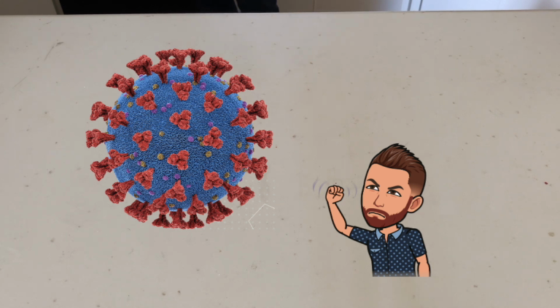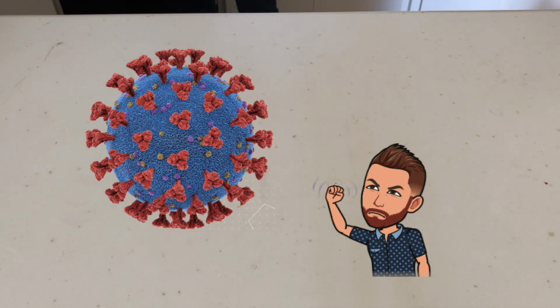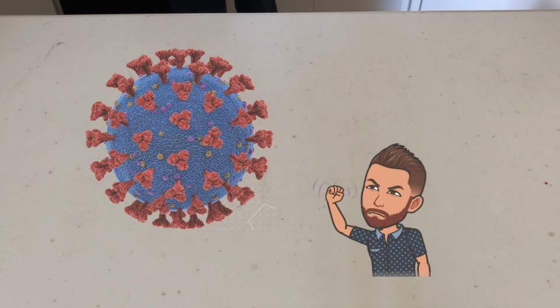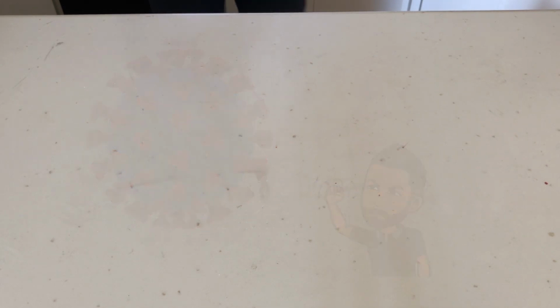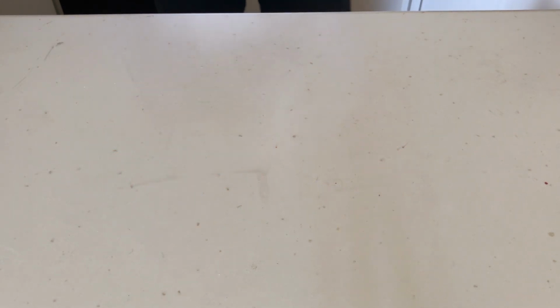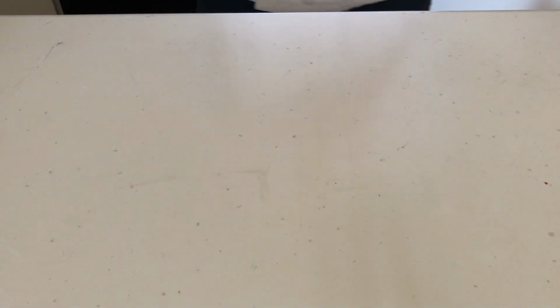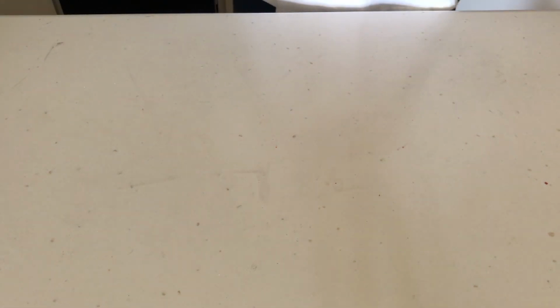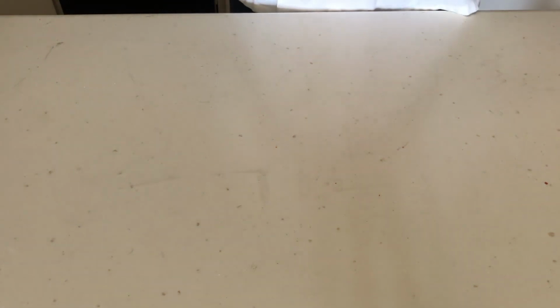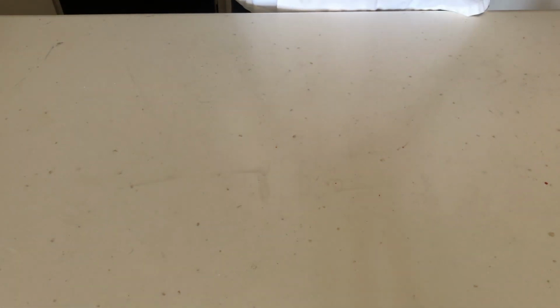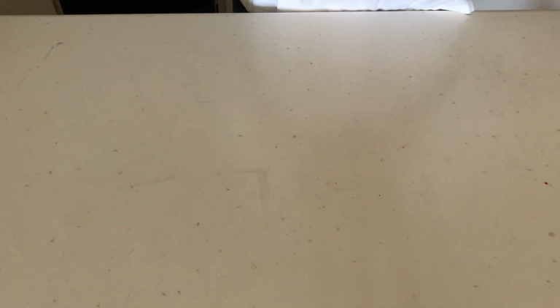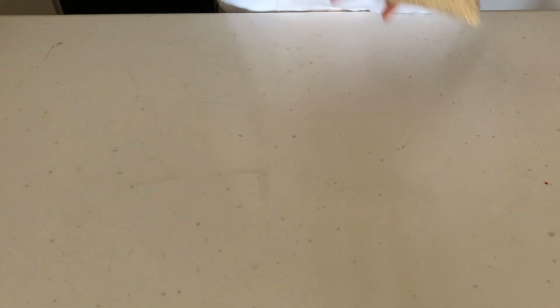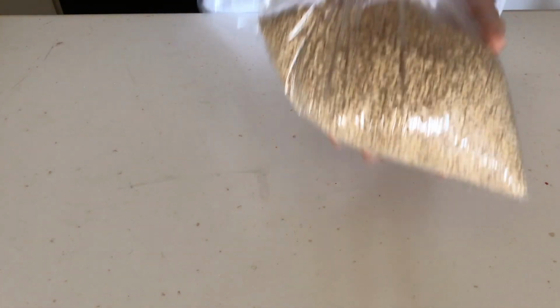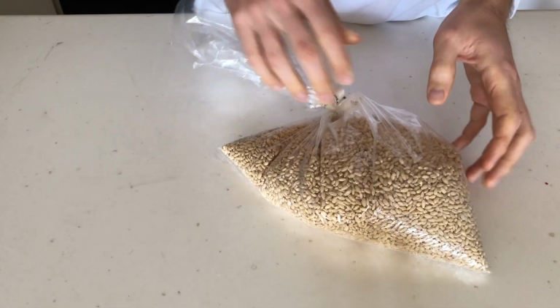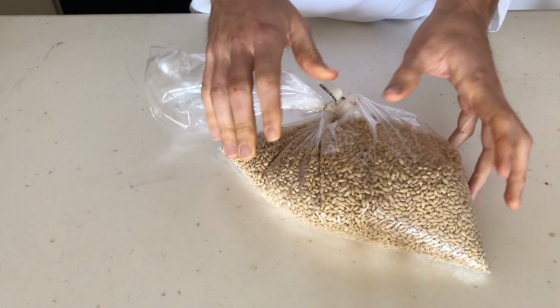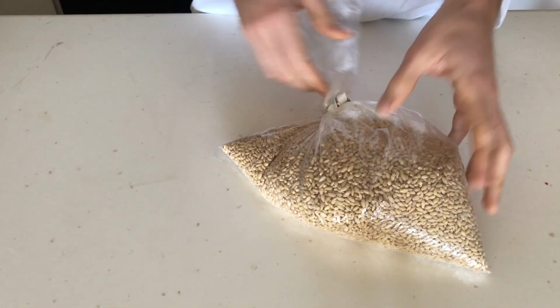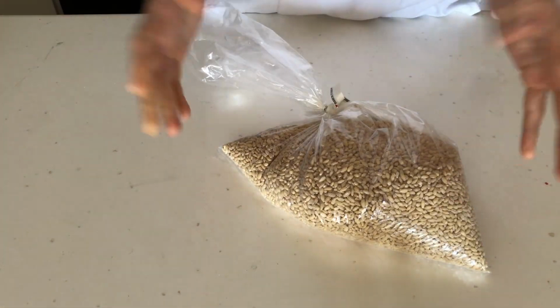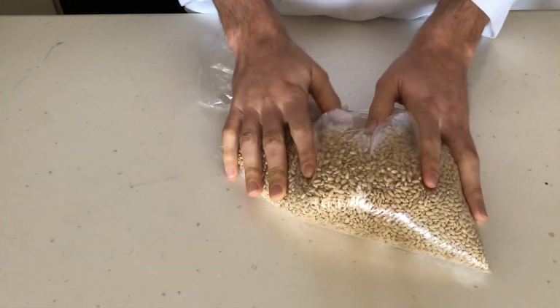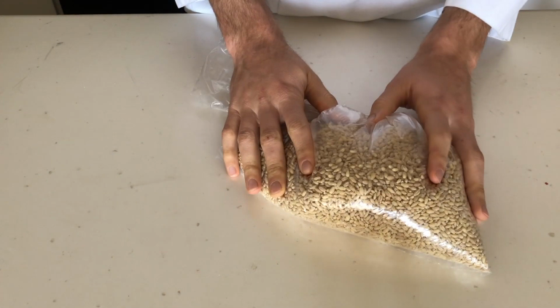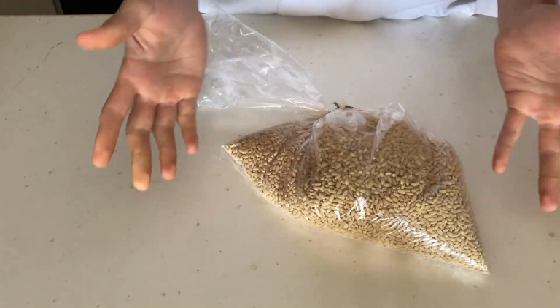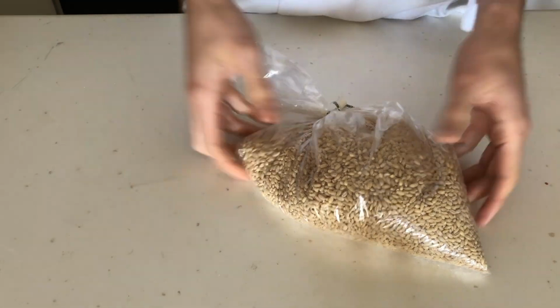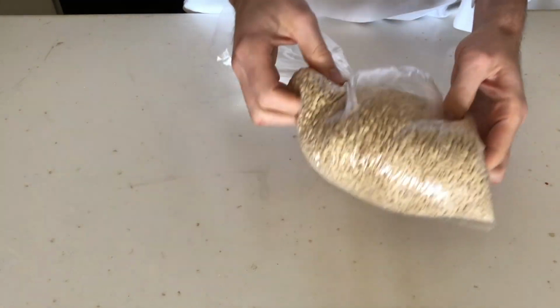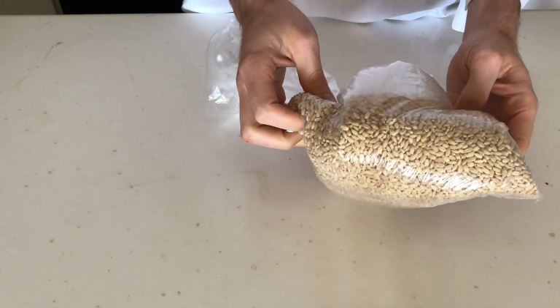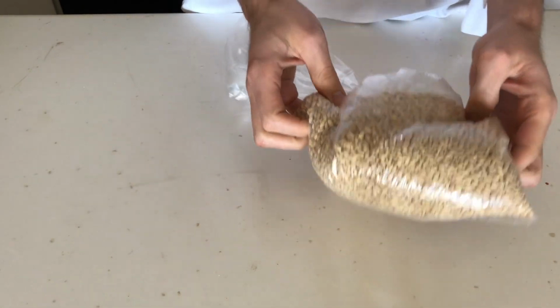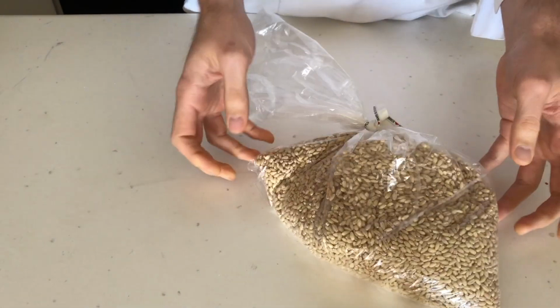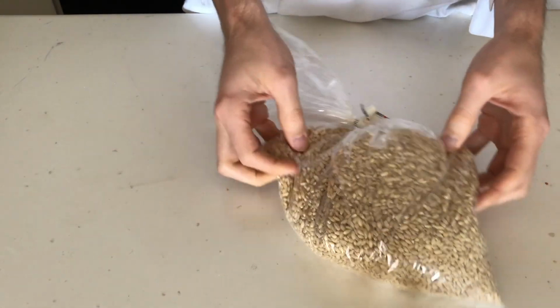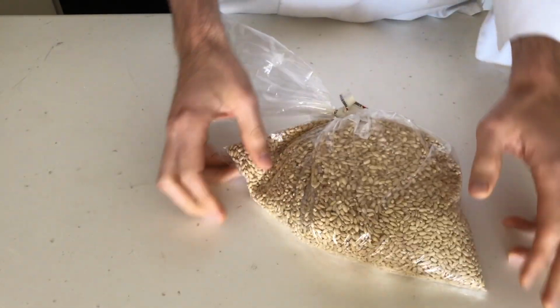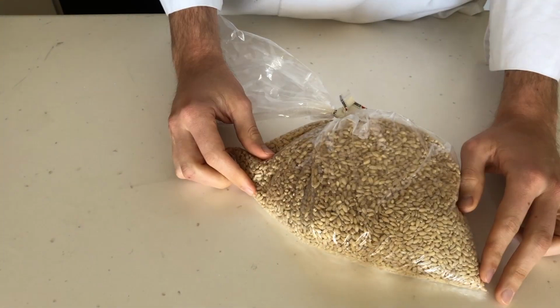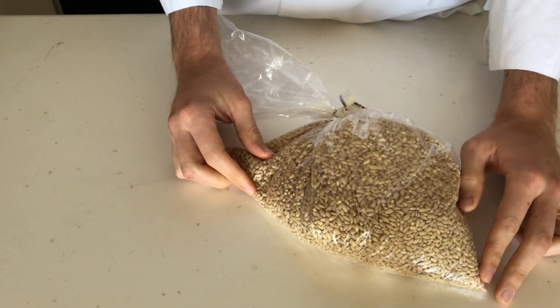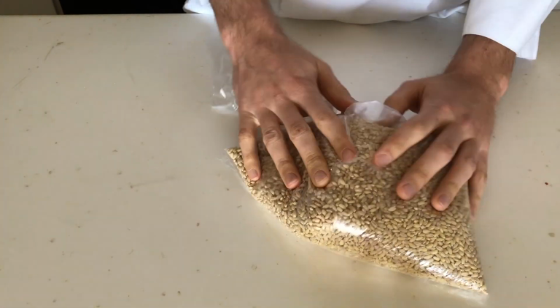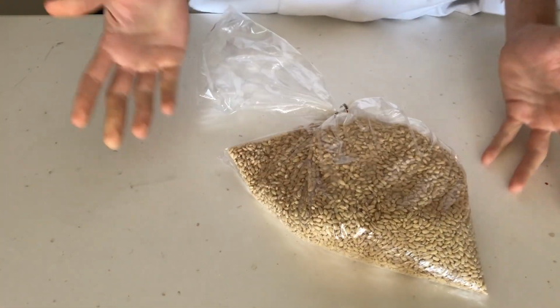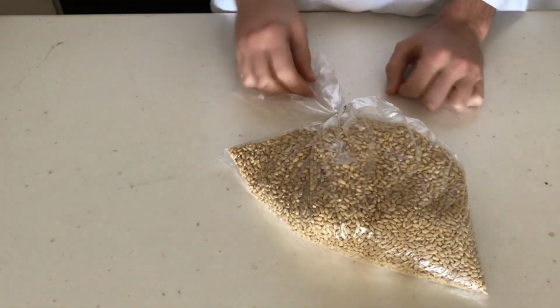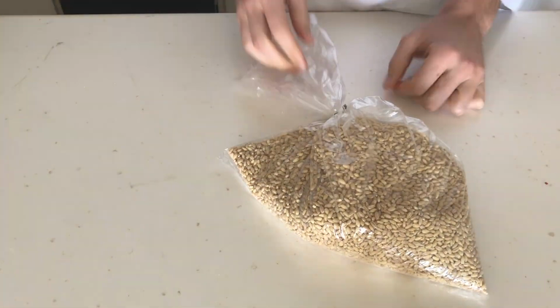For example, by the time I got to the grains aisle, literally the only thing left was barley. So I got myself a big ol' bag of it. The only problem was, I've never actually cooked barley, so I had no idea what to do with this.